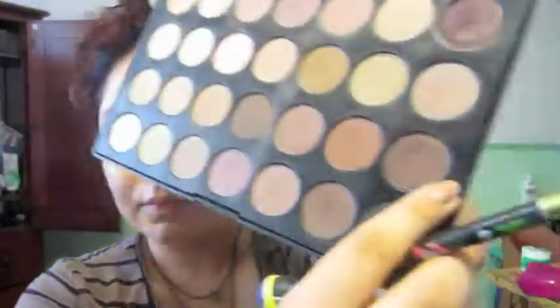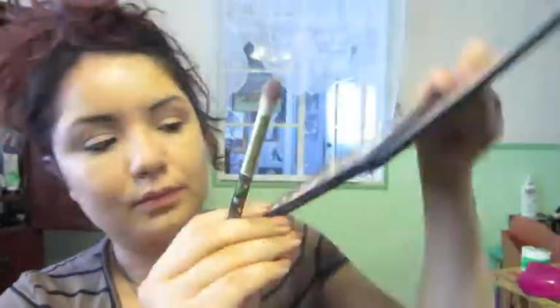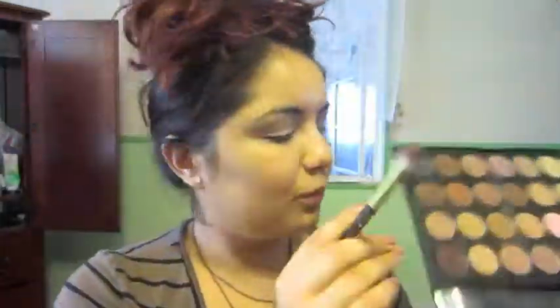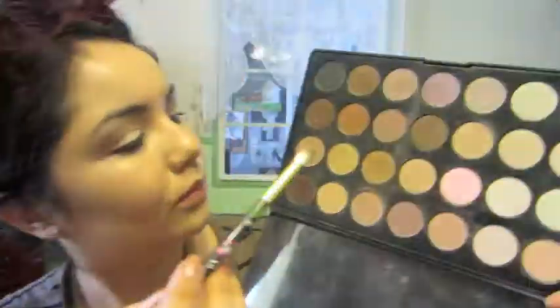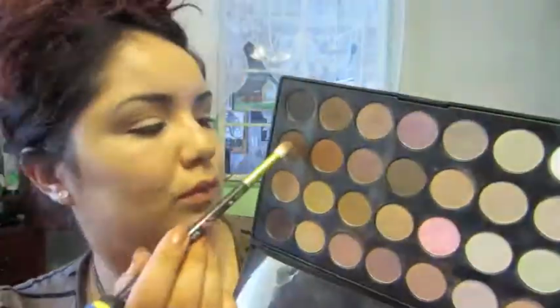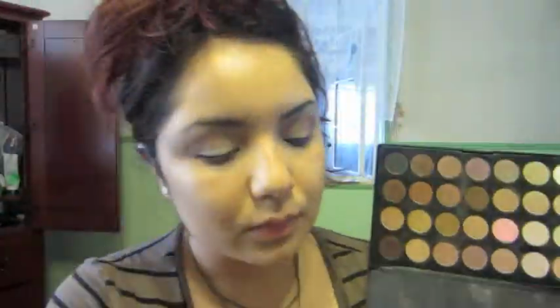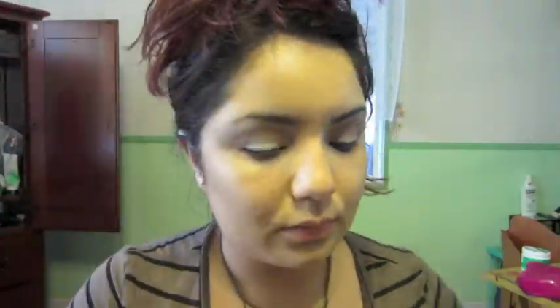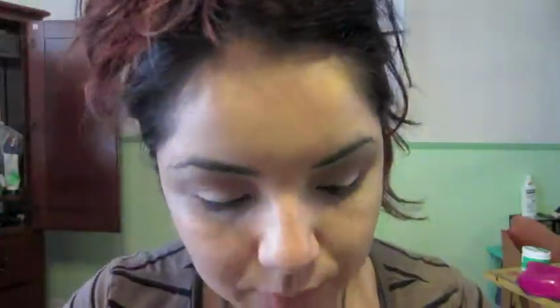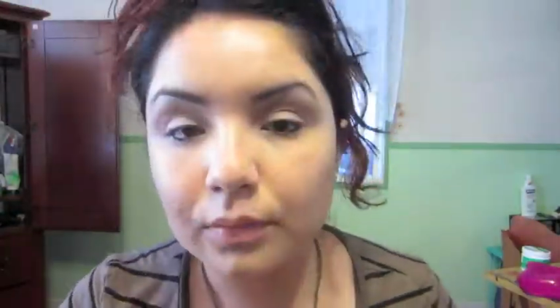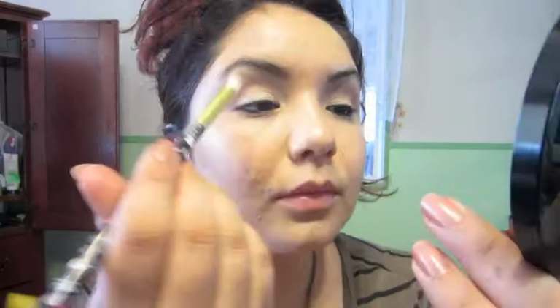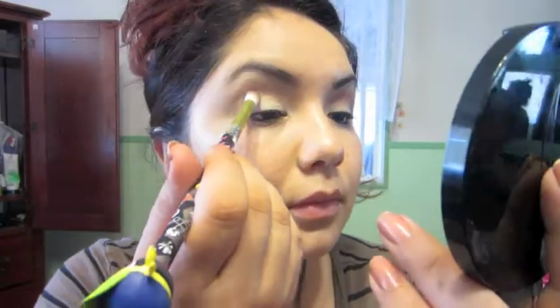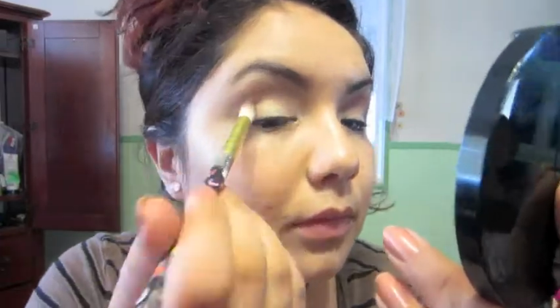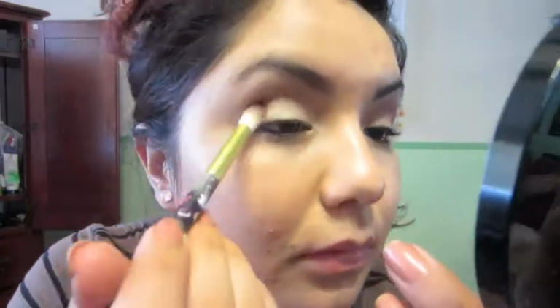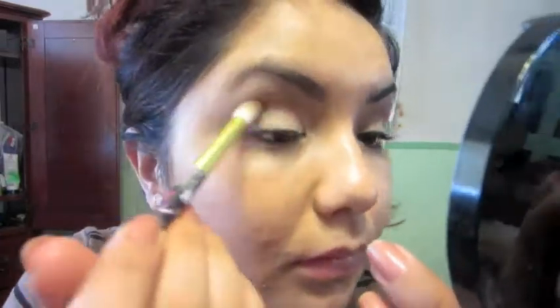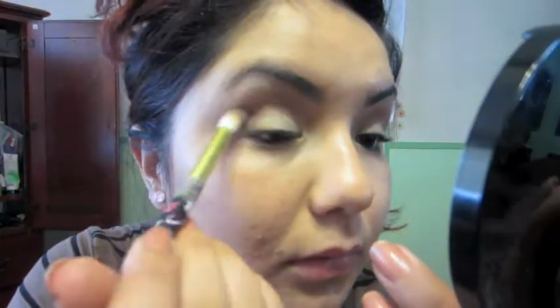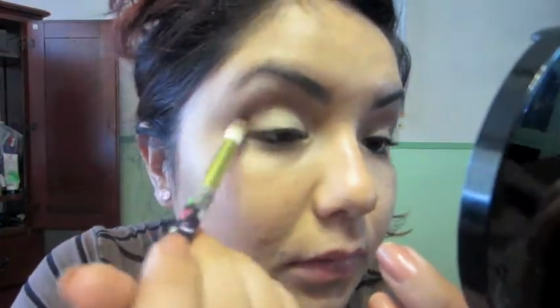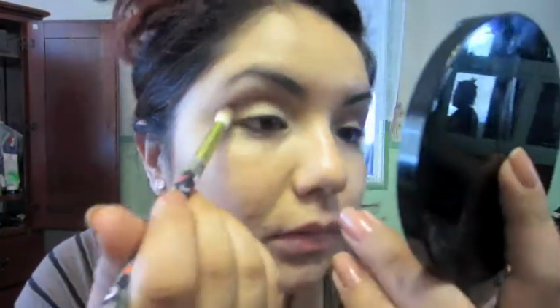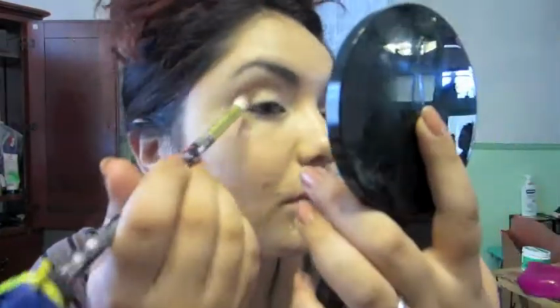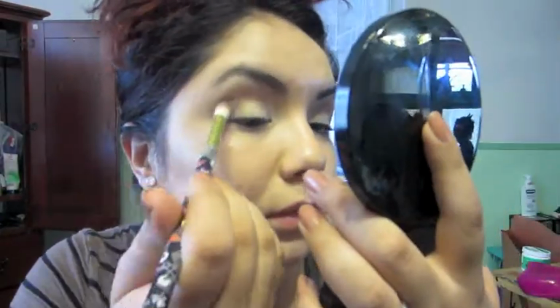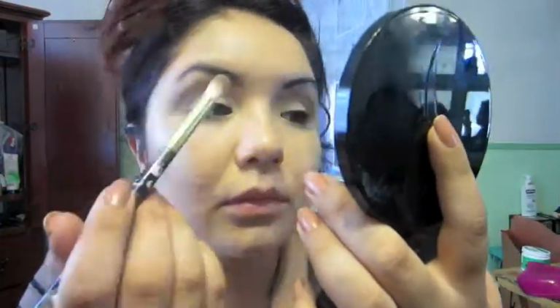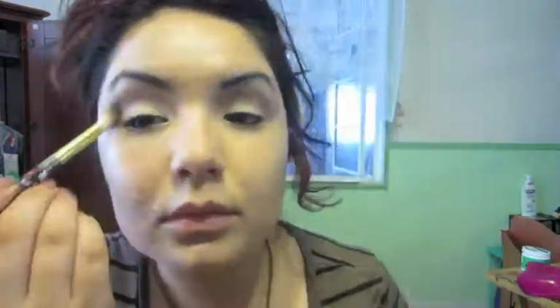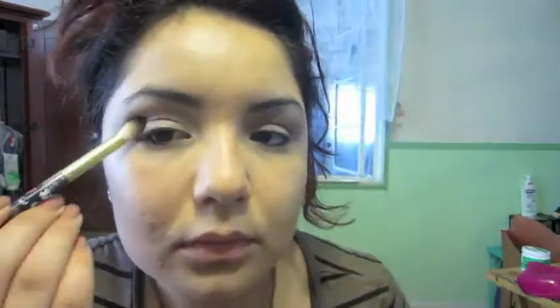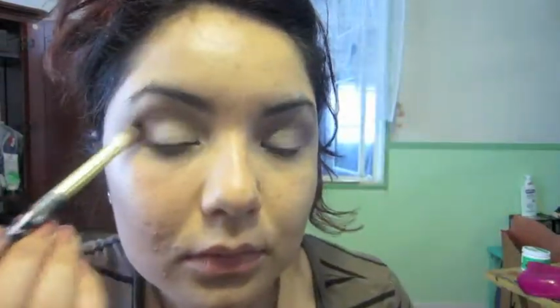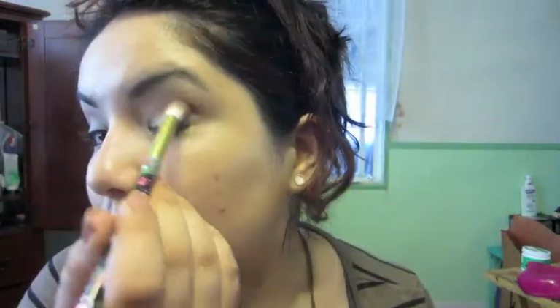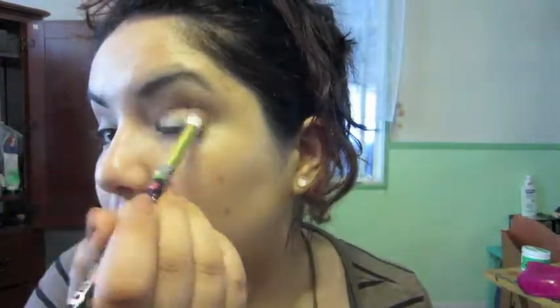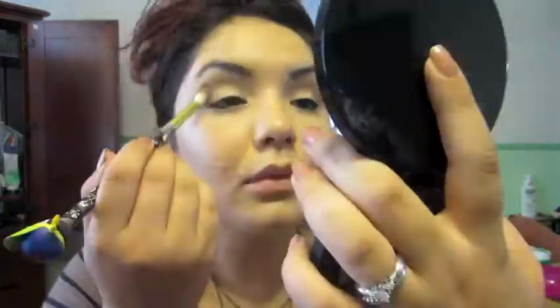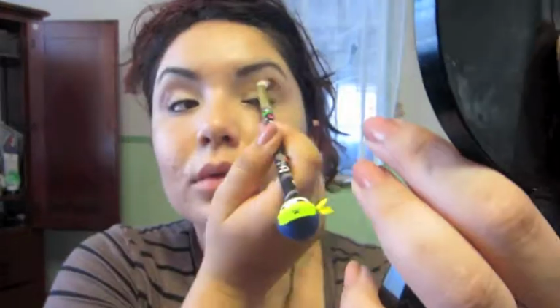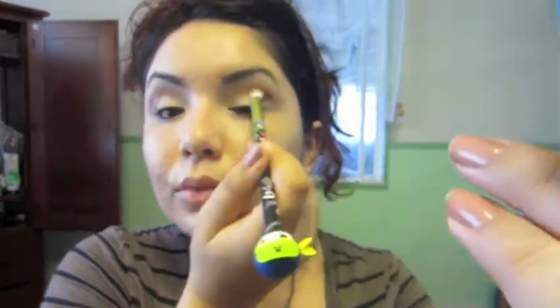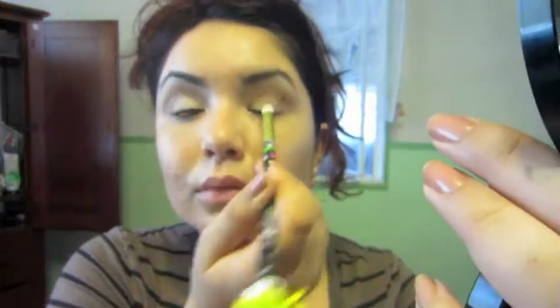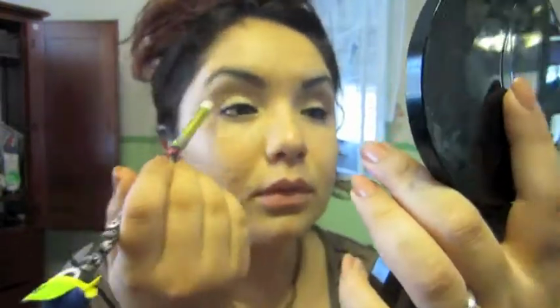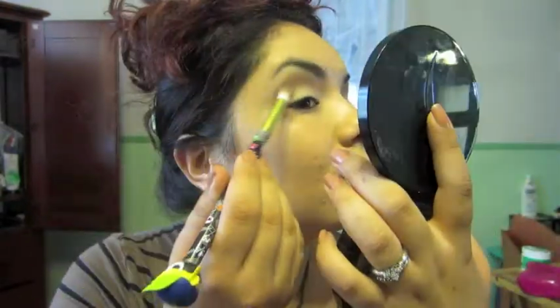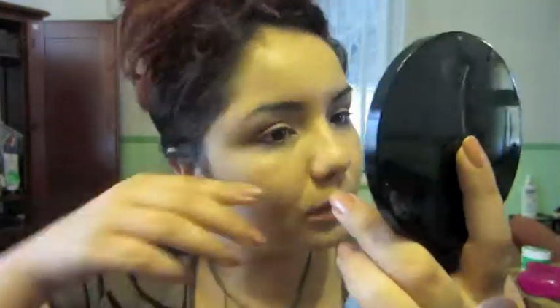Now I'm going to take a cool shimmery purple-brown and use the same brush to apply that to my outer corner, blending it softly into the crease color.